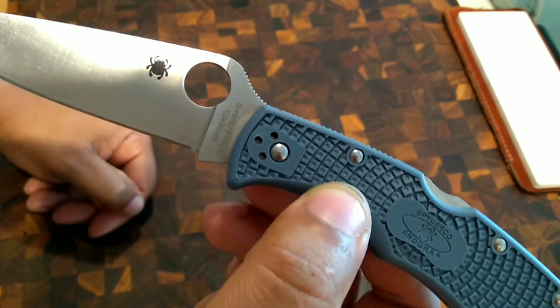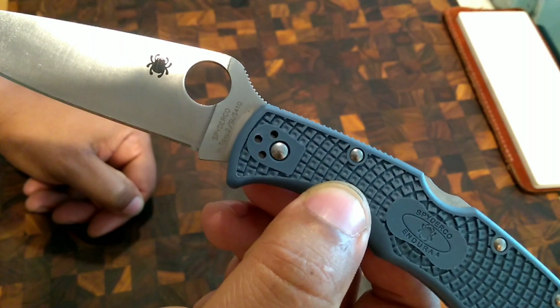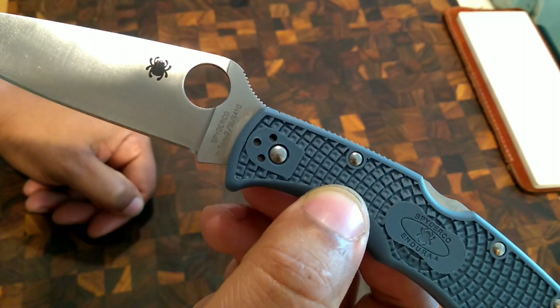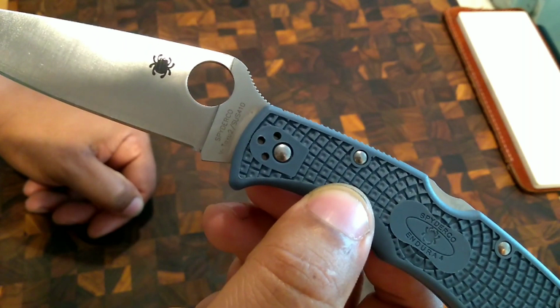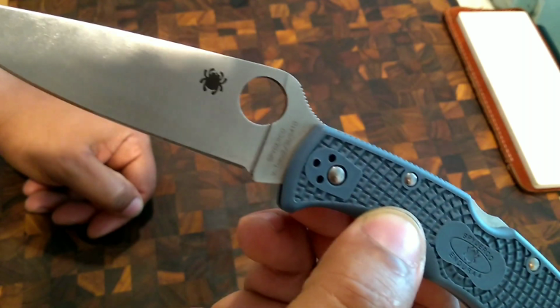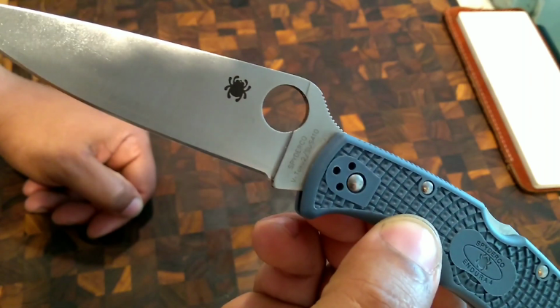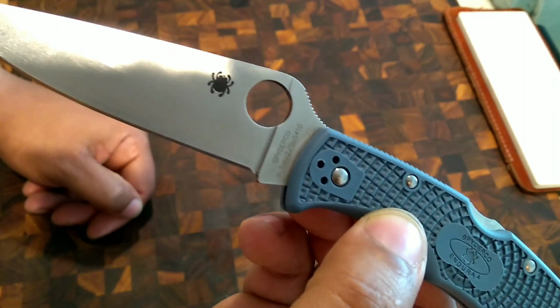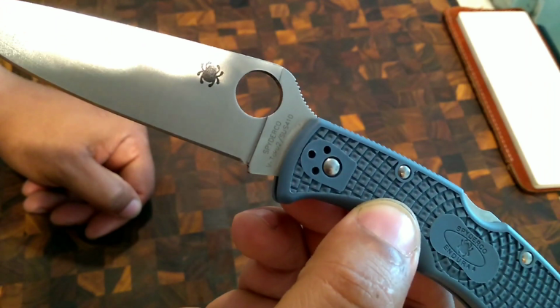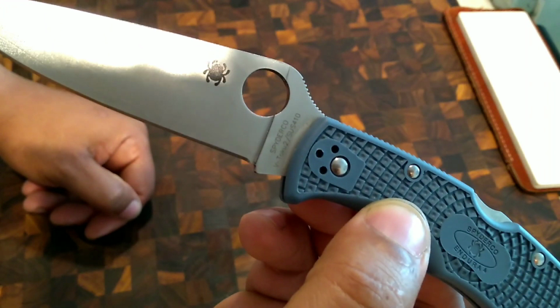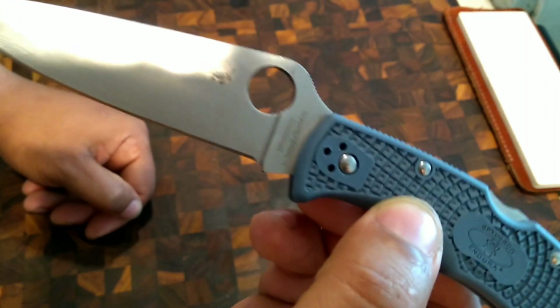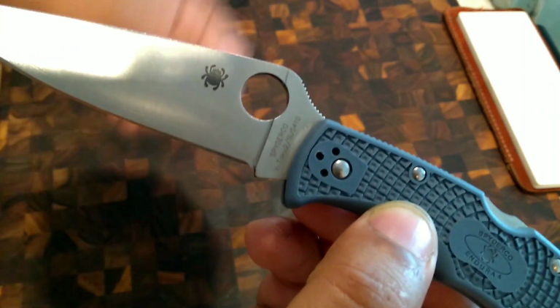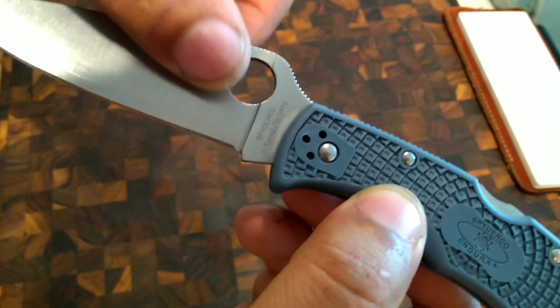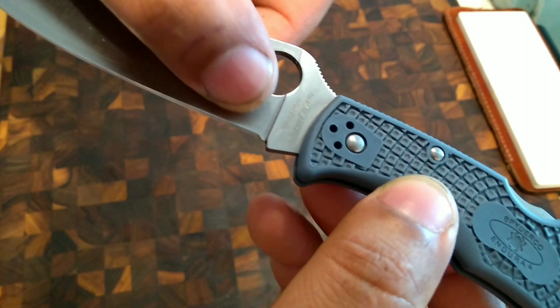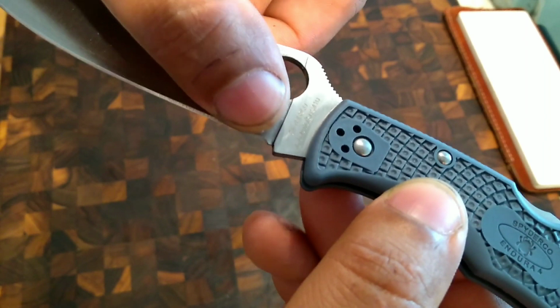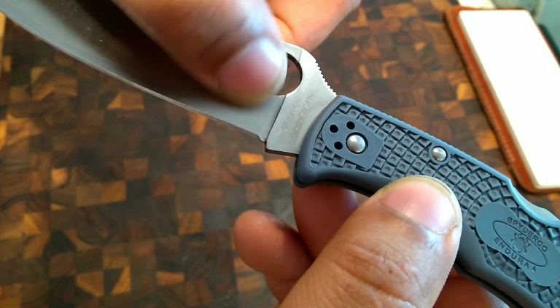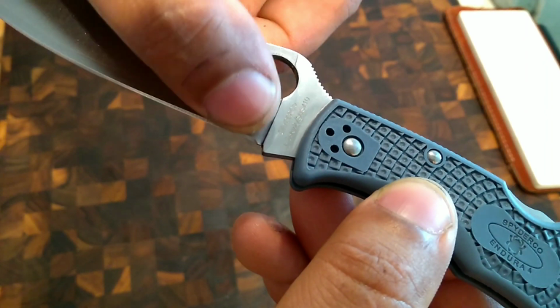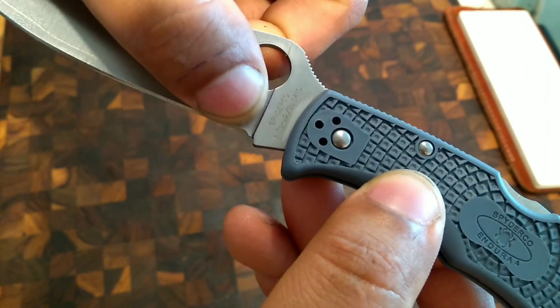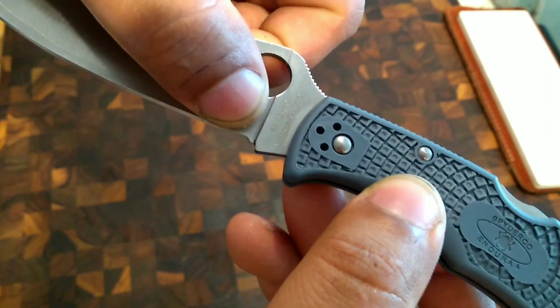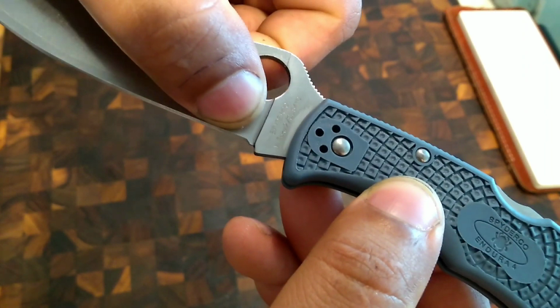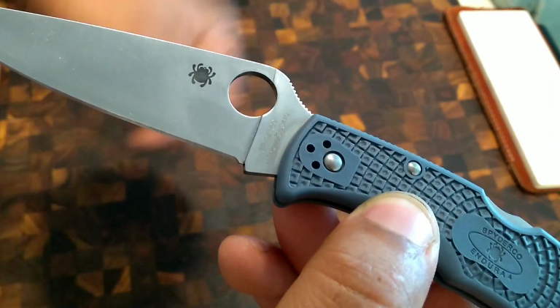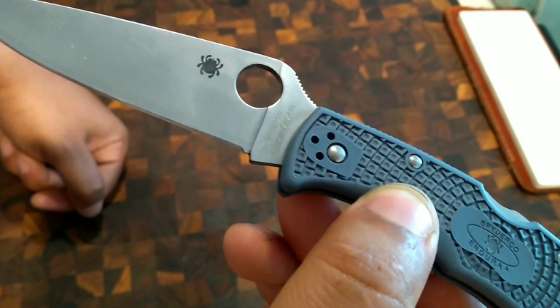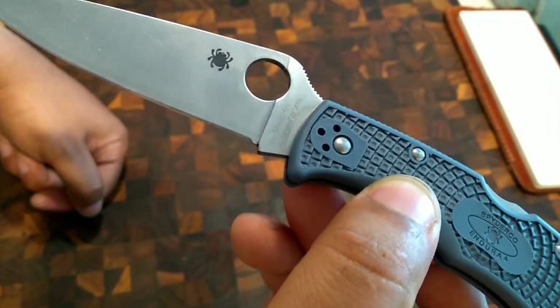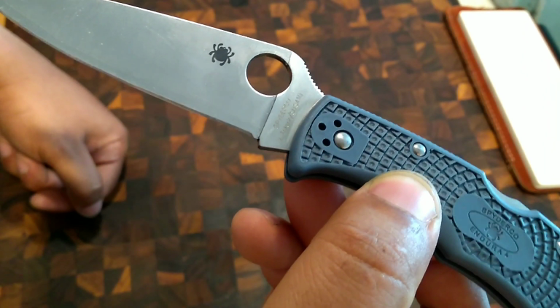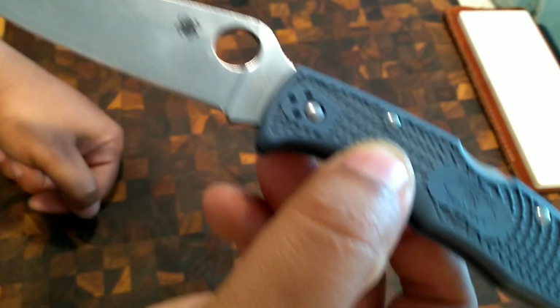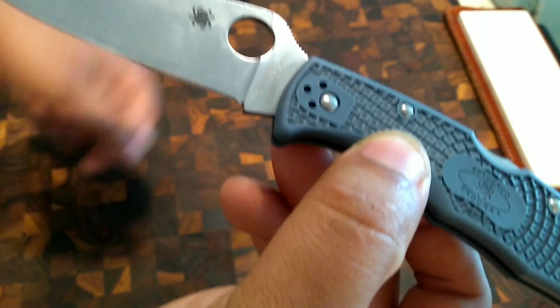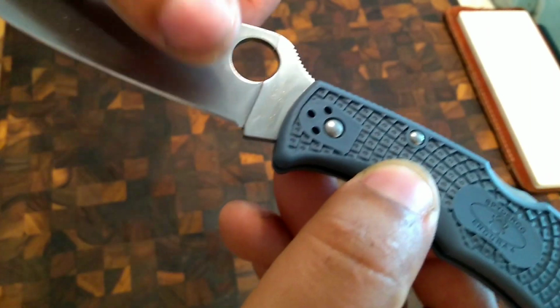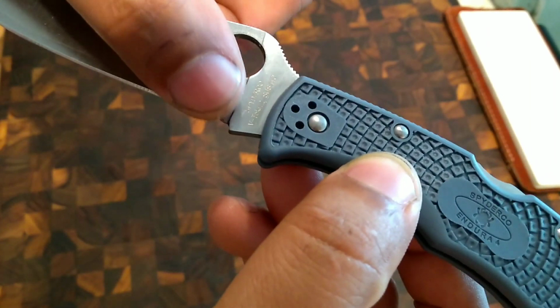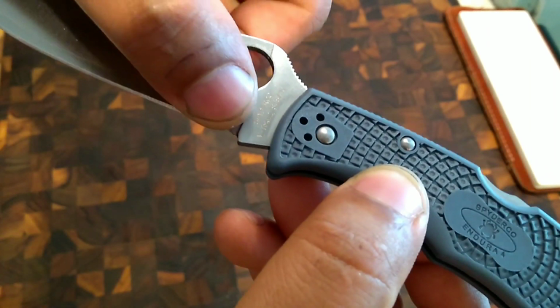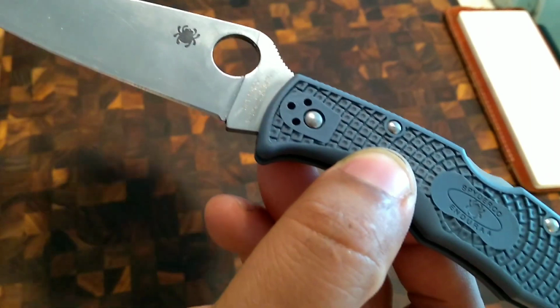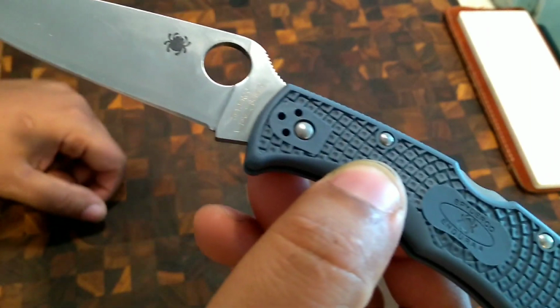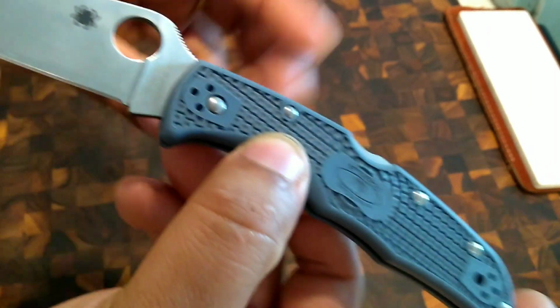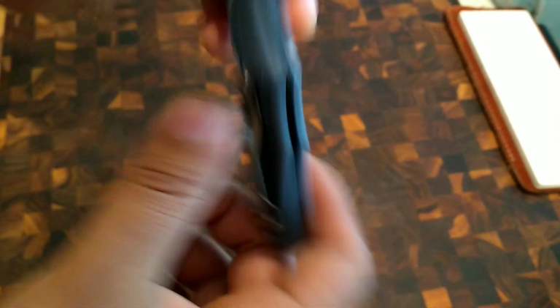410 SUS — pretty cool. A few gripes out of the box: they didn't sharpen it all the way back to the ricasso right there, kind of a bummer. Whatever — I can either sharpen it all the way back myself or just put a choil there. No big deal.